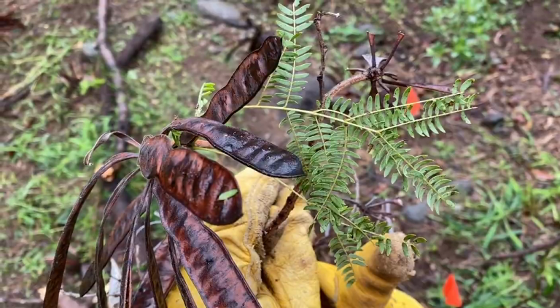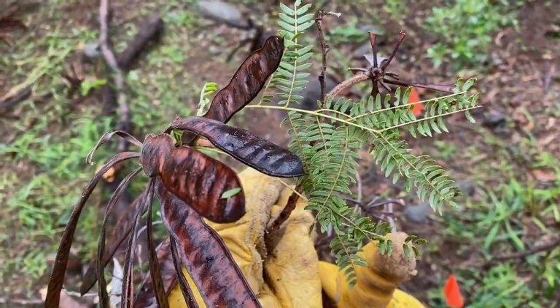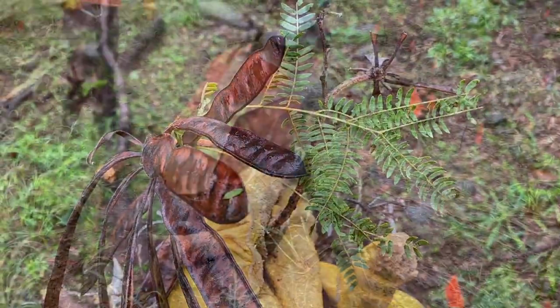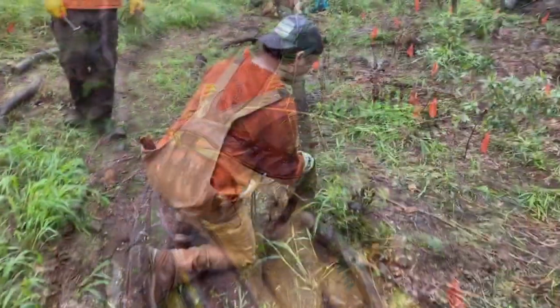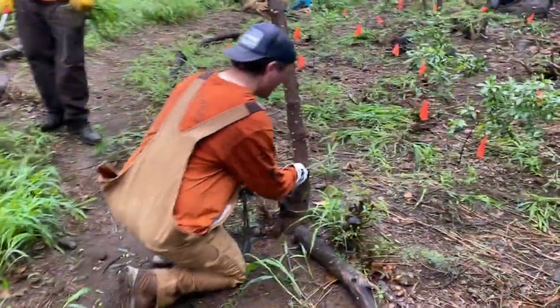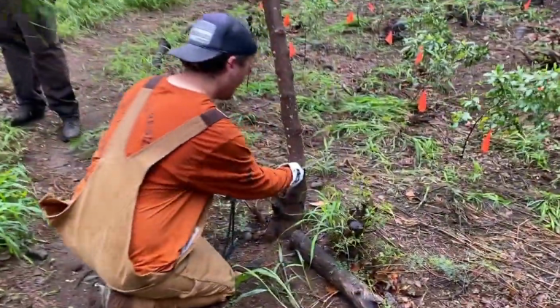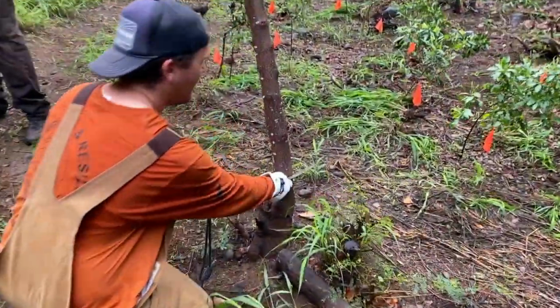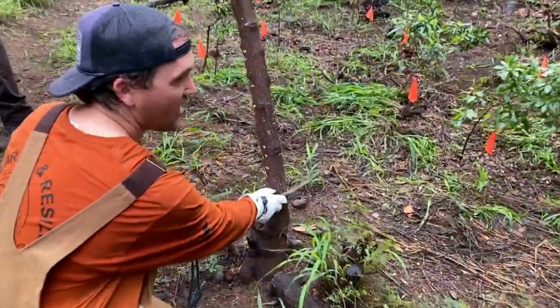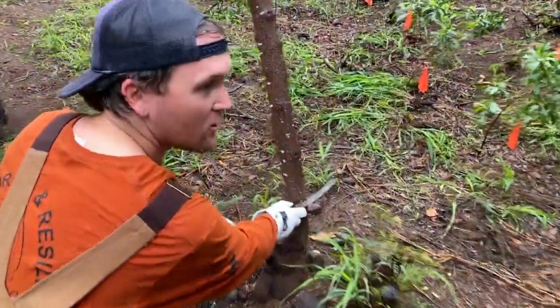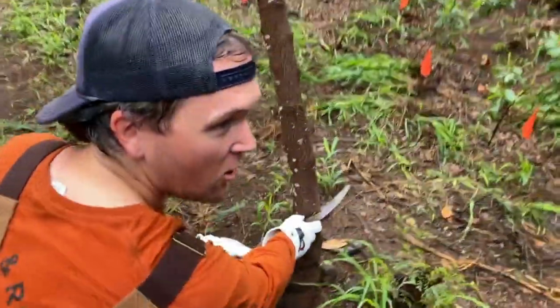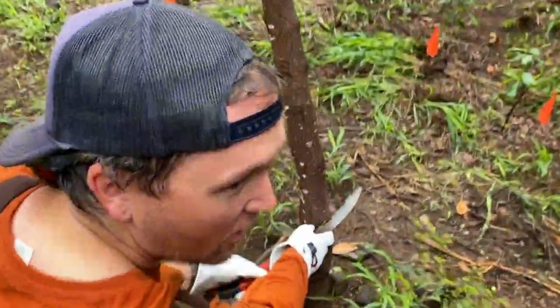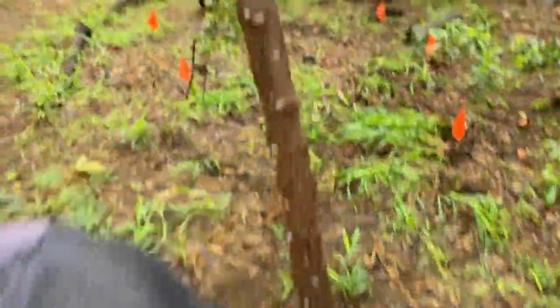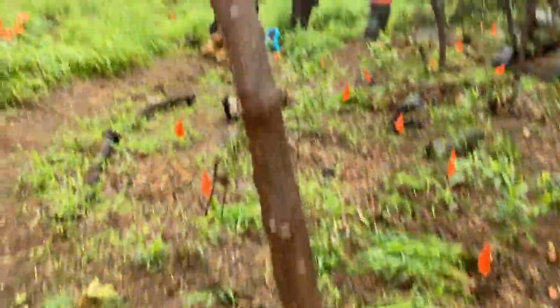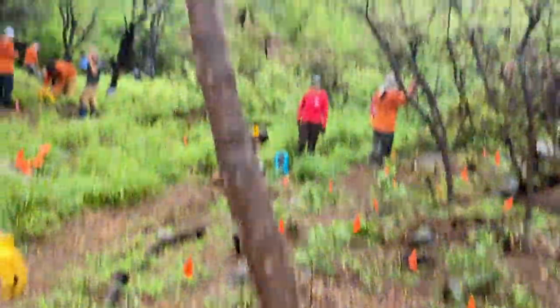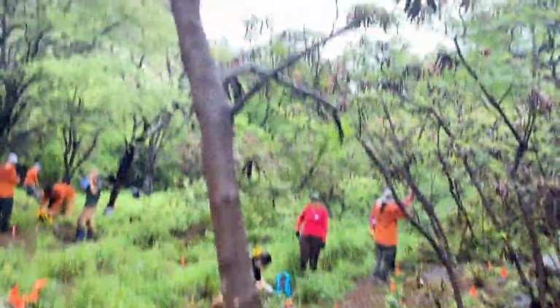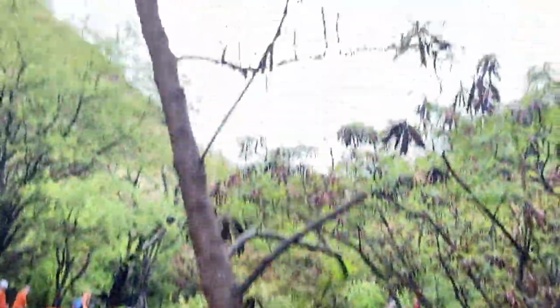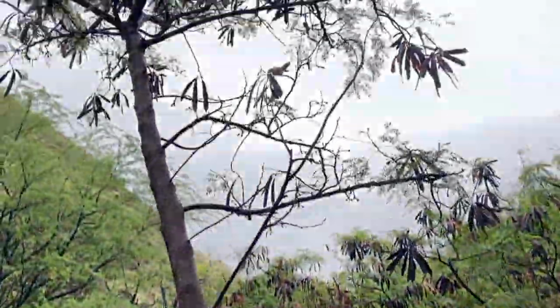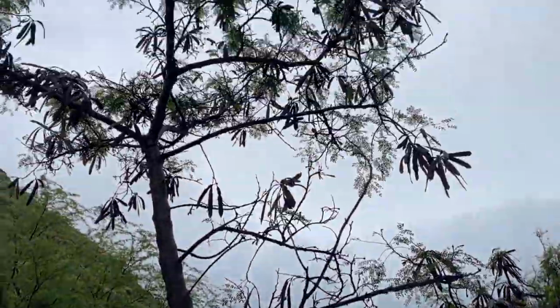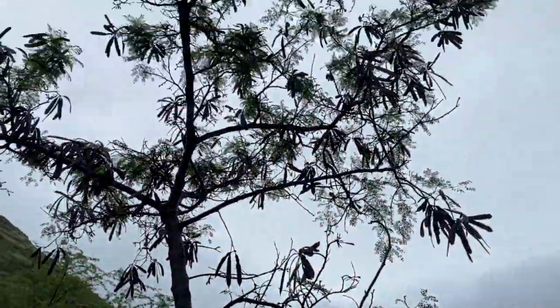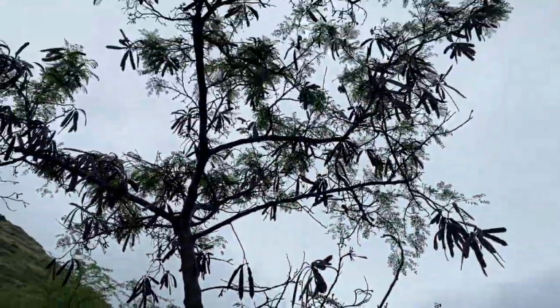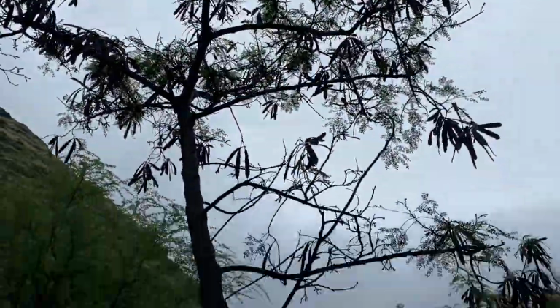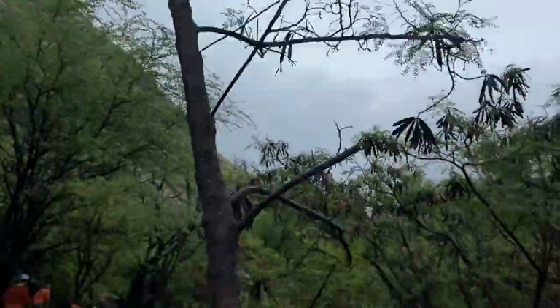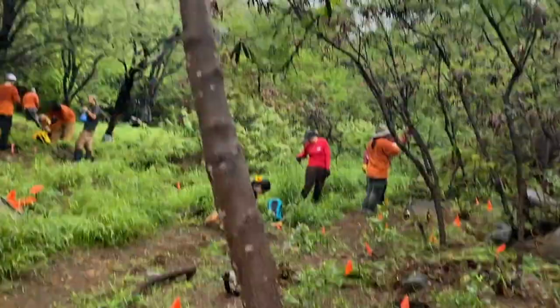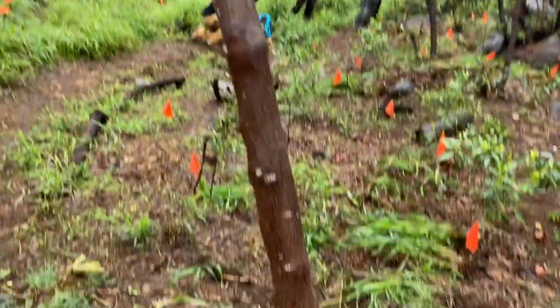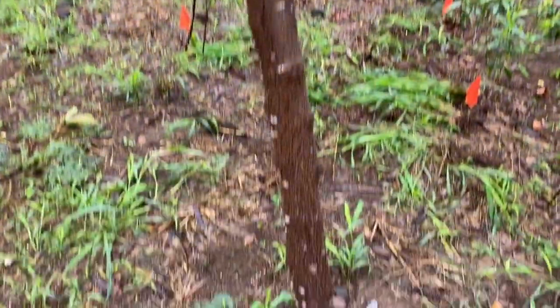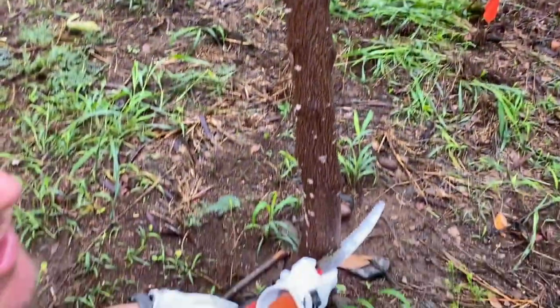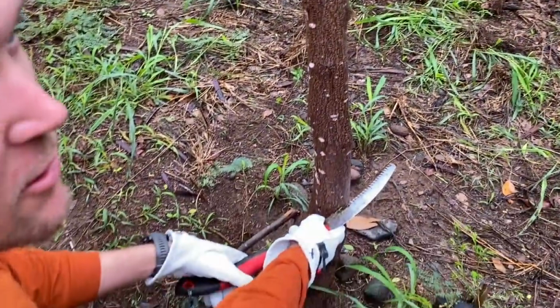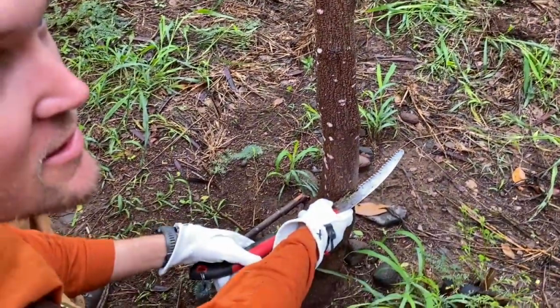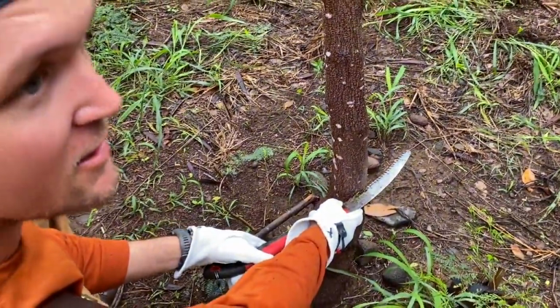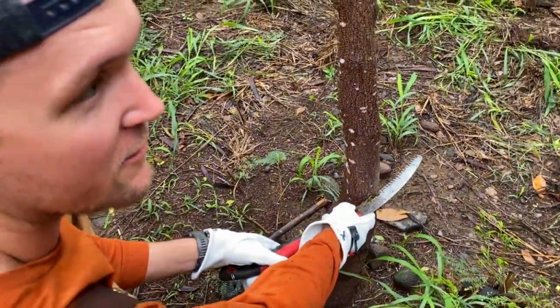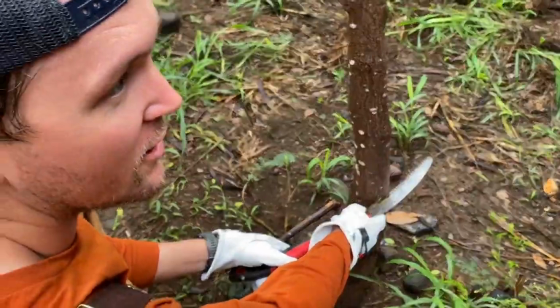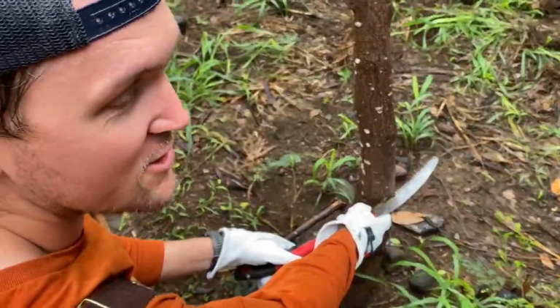What are you cutting? What is this? What species is it? It's a haole koa. So it's an introduced koa — it looks like koa but it's not koa, from what I understand.